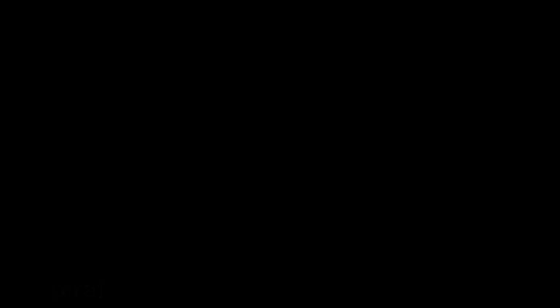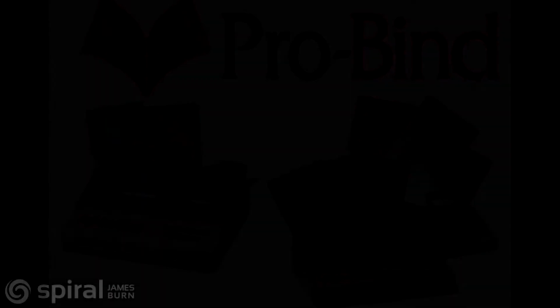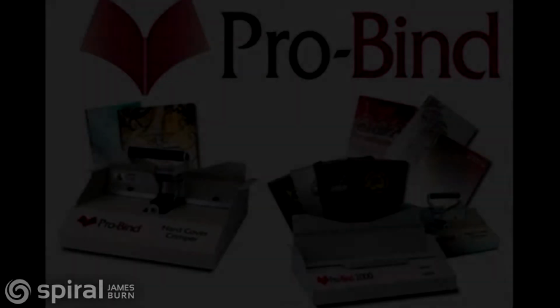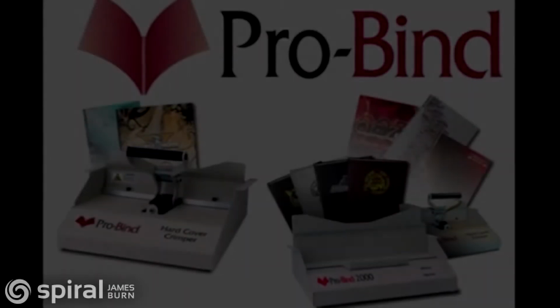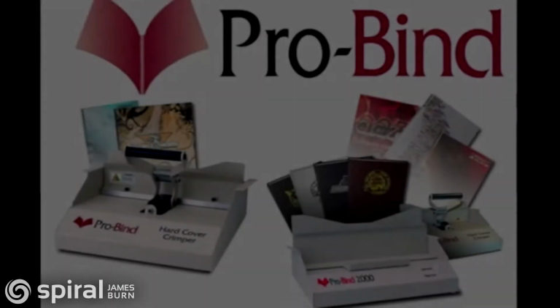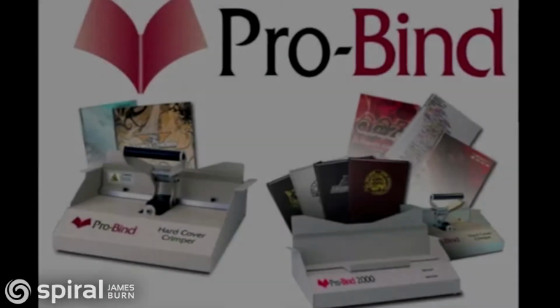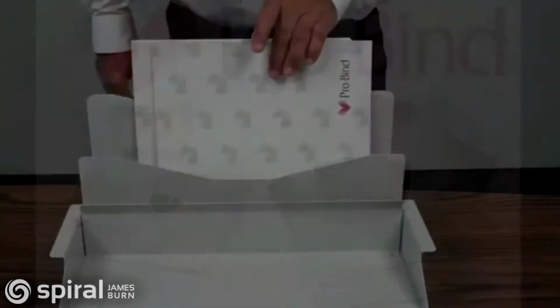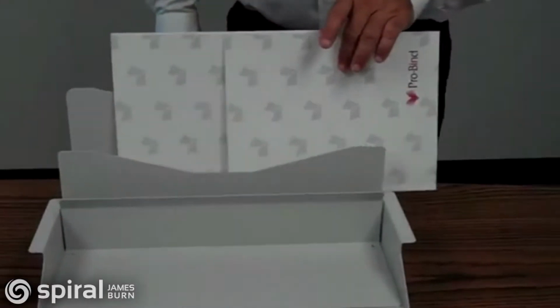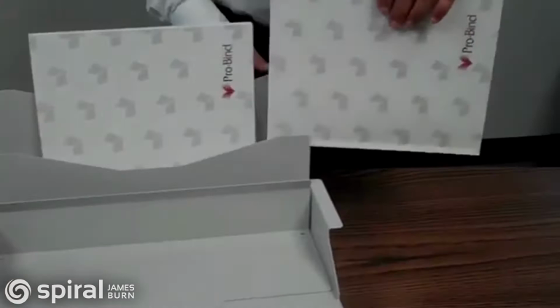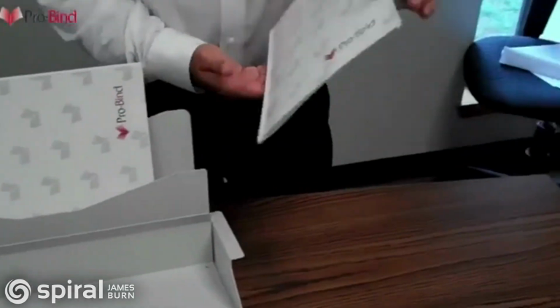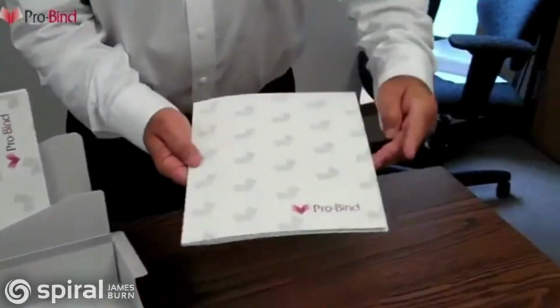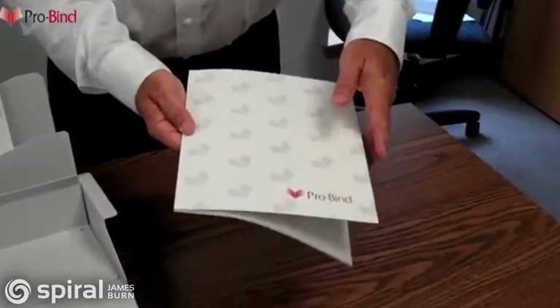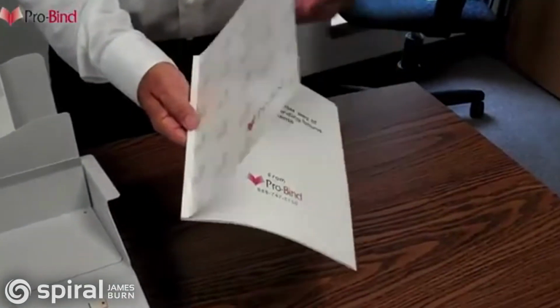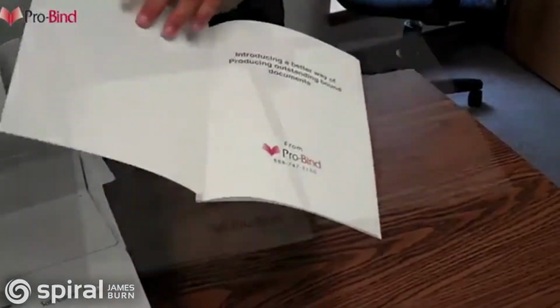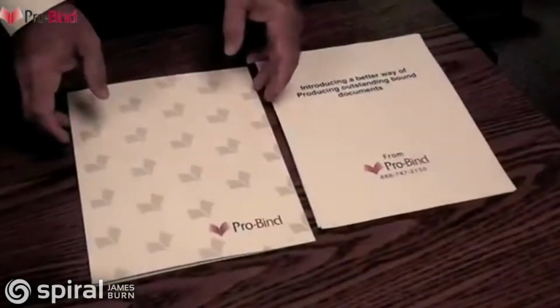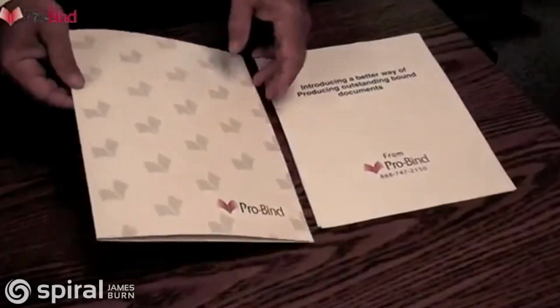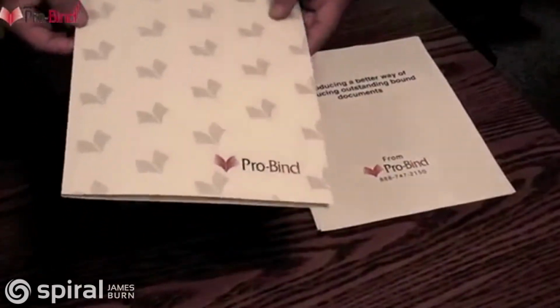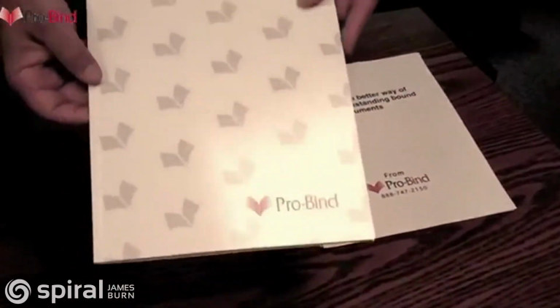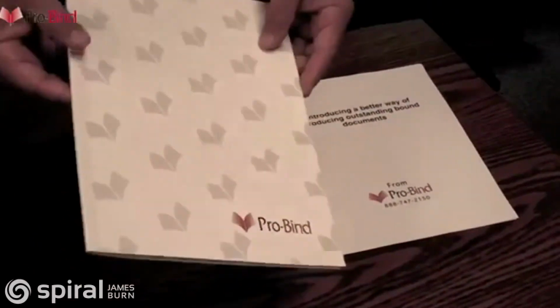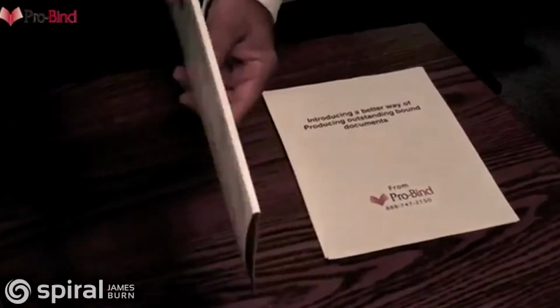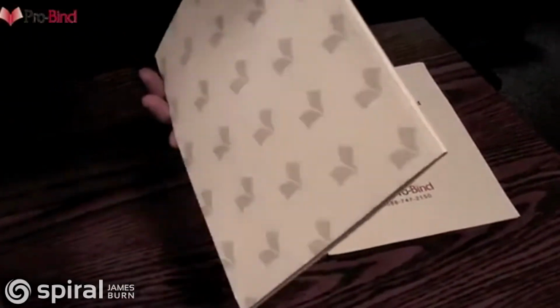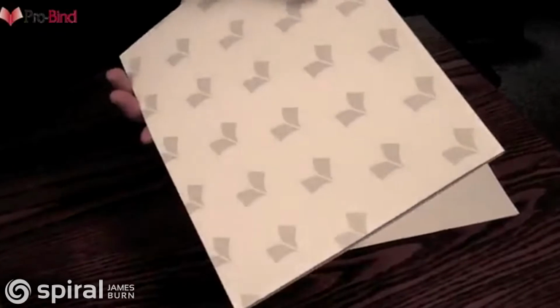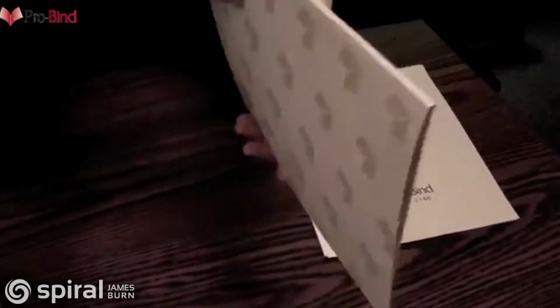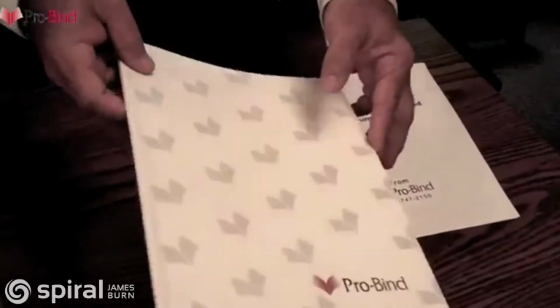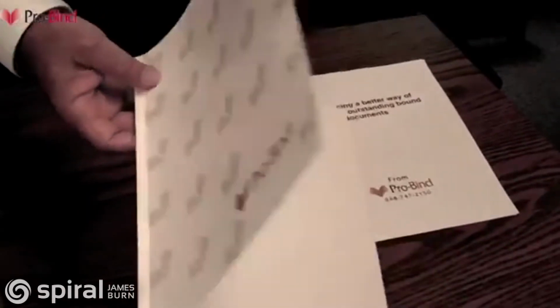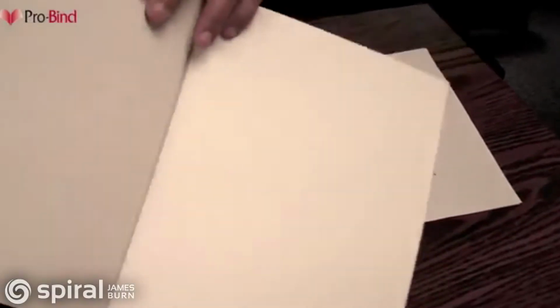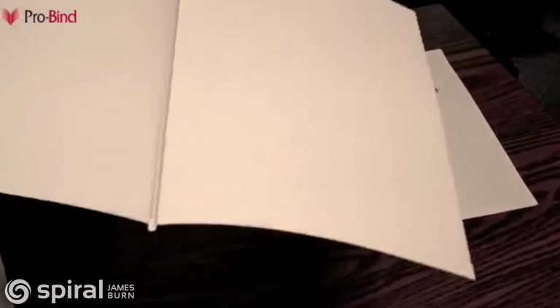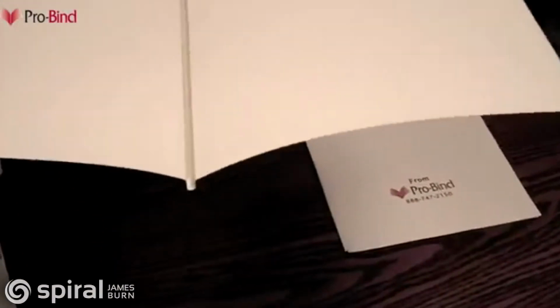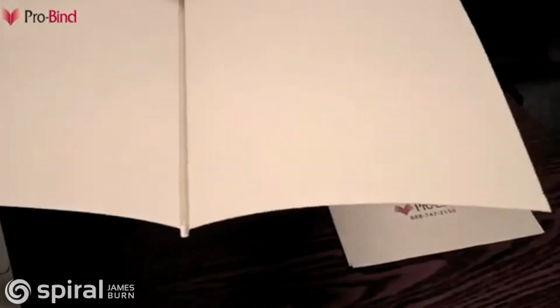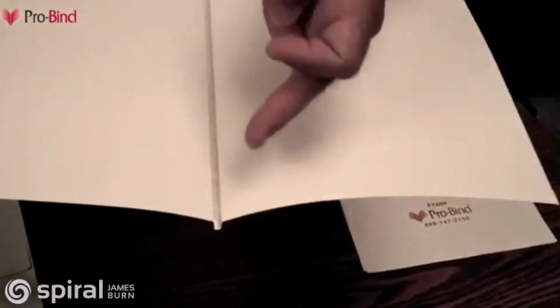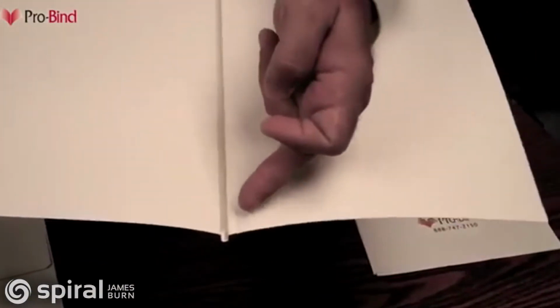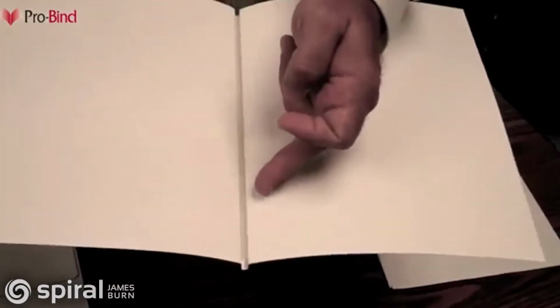Welcome to ProBind. Binding documents, reports and small books with soft cover is very easy with the ProBind 2000. ProBind has produced numerous binding covers with built-in adhesive right into the spine to make thermal binding as easy as possible.